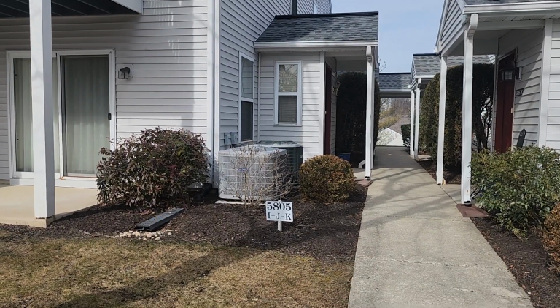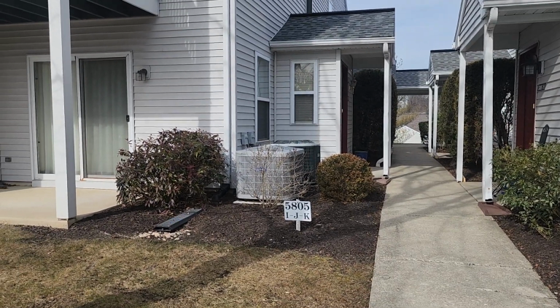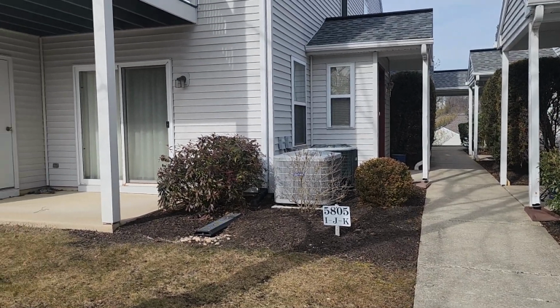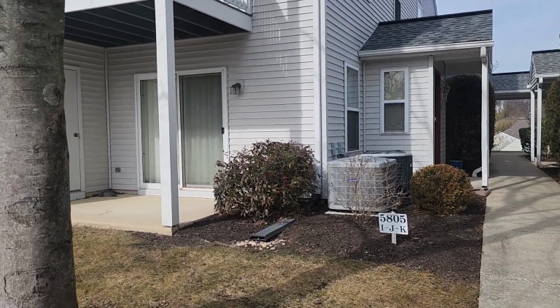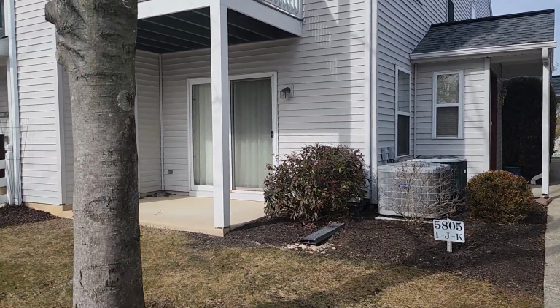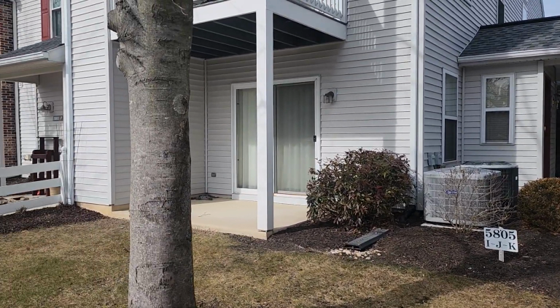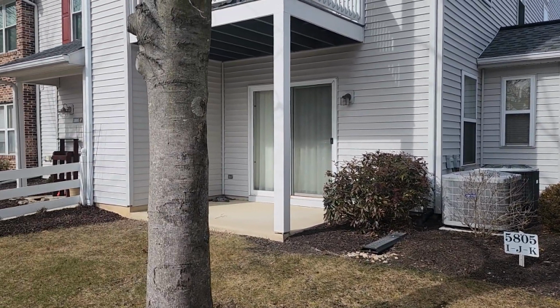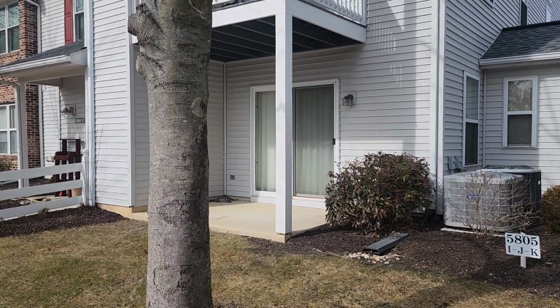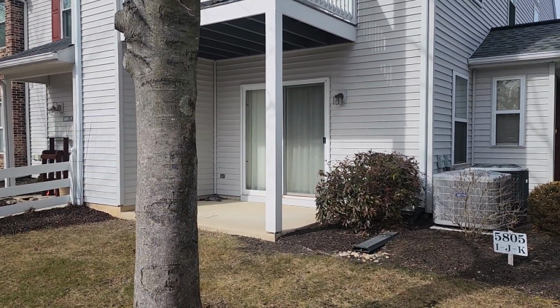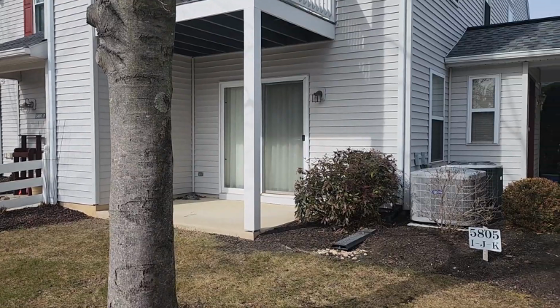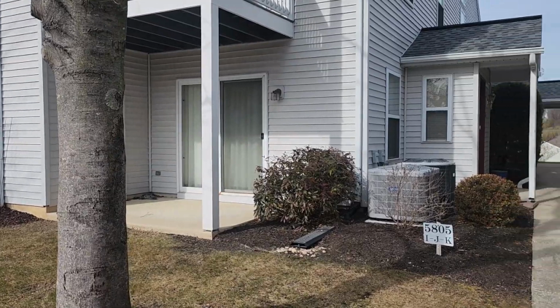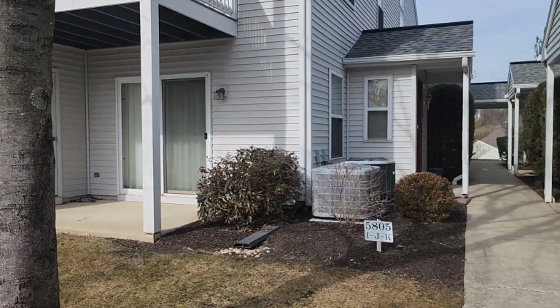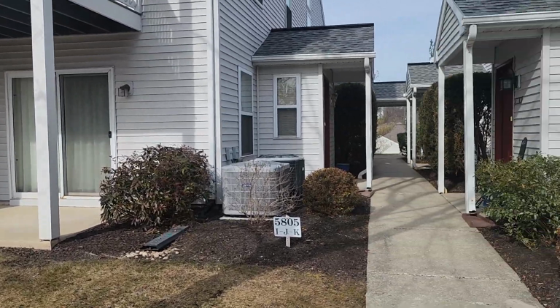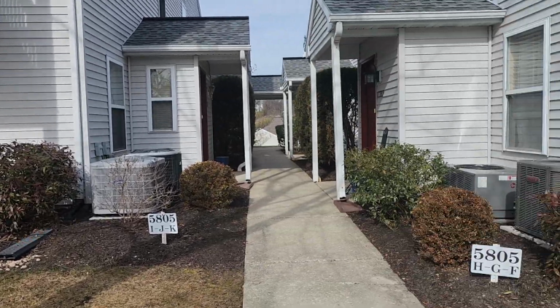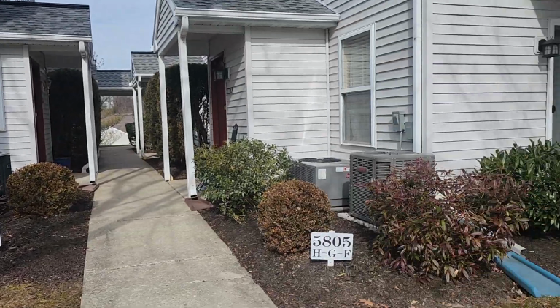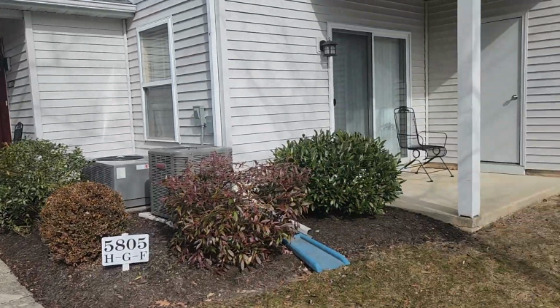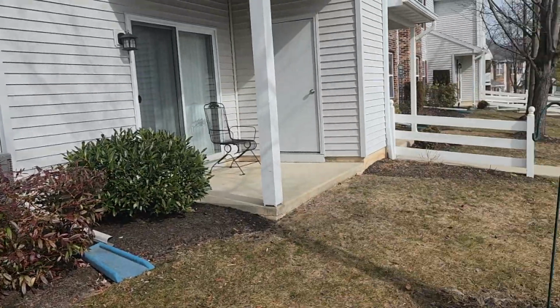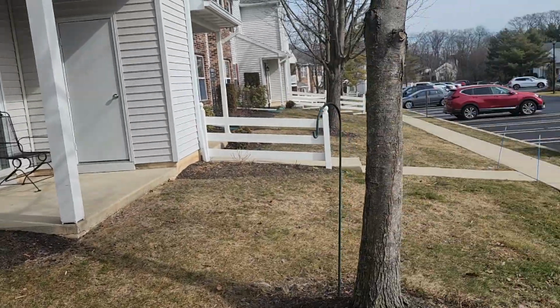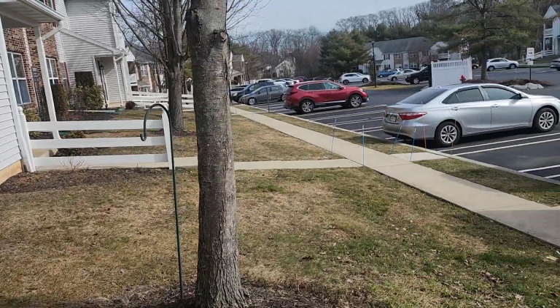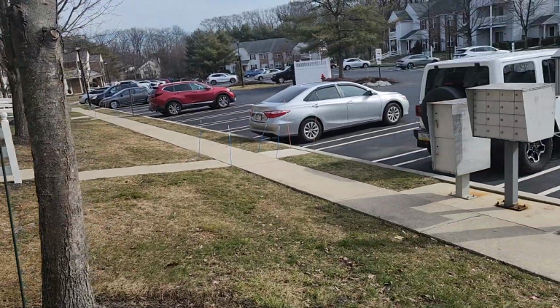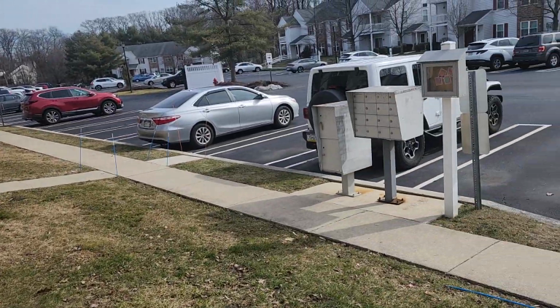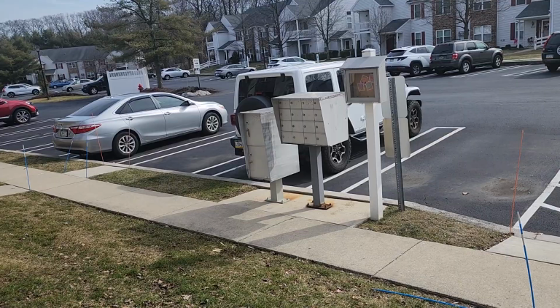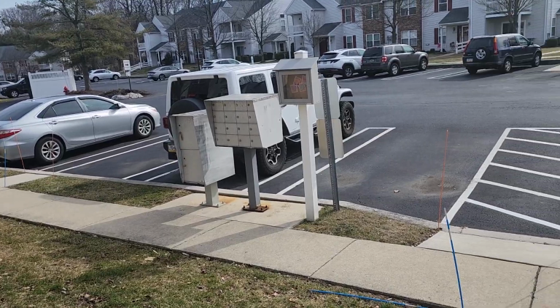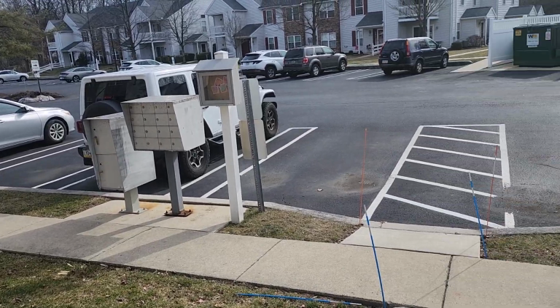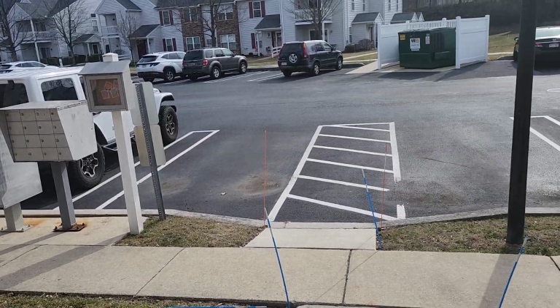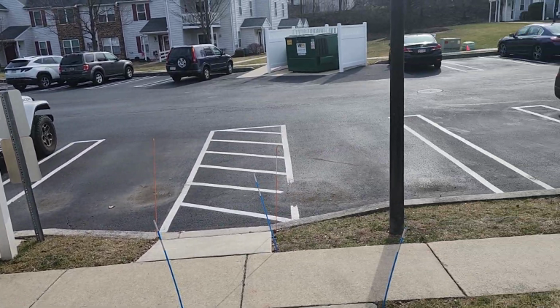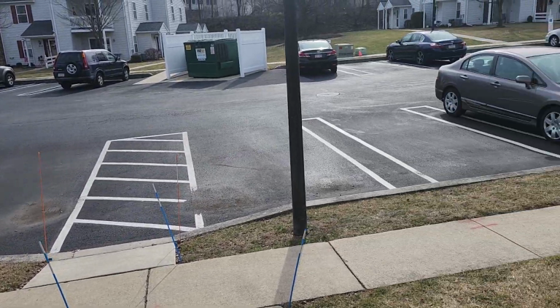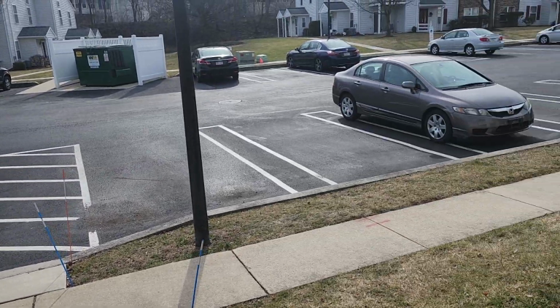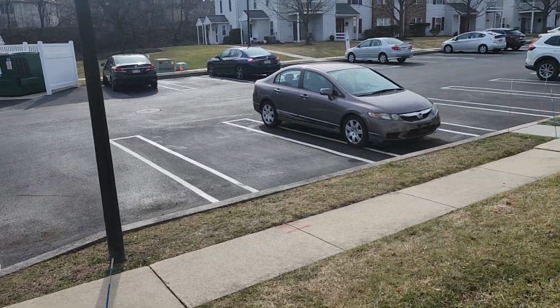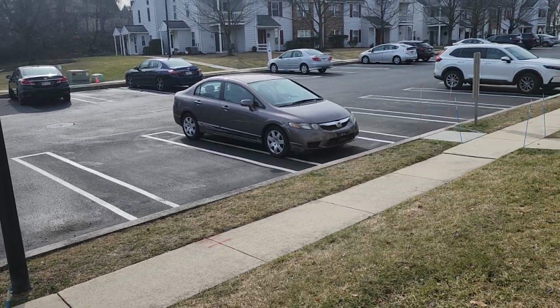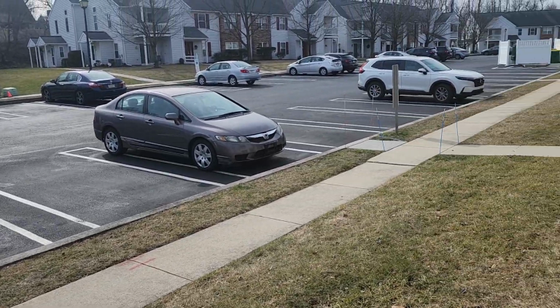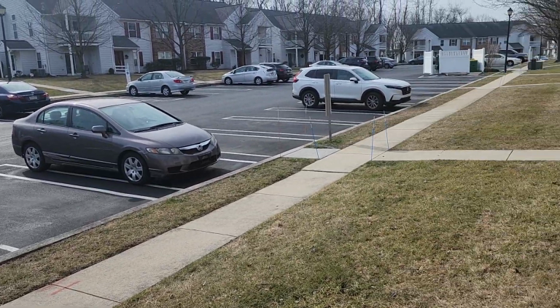You're with Harrisburg Property Management Group and we are at 5805 Hidden Lake Drive in Harrisburg. Your mailbox is here, and there's lots of parking.